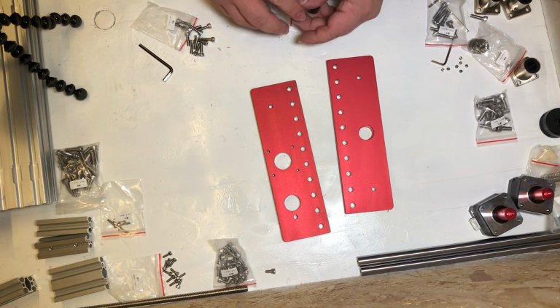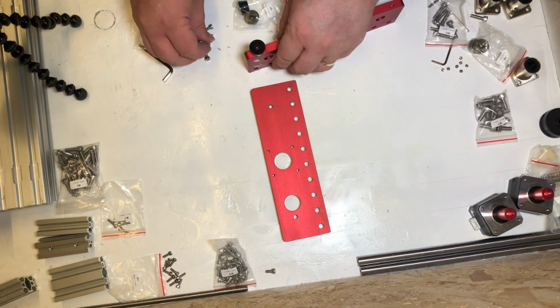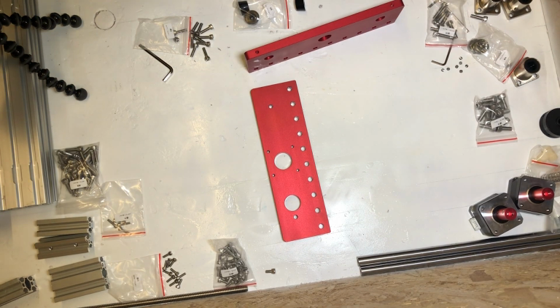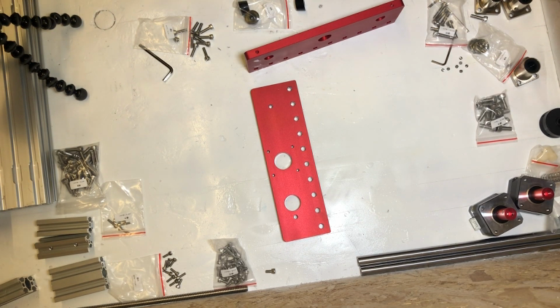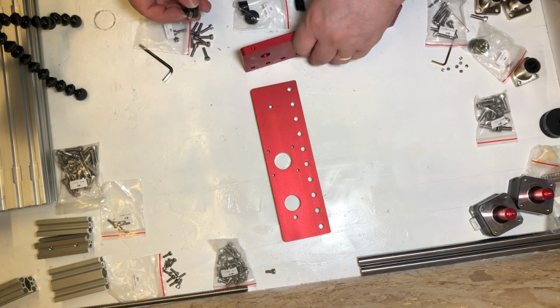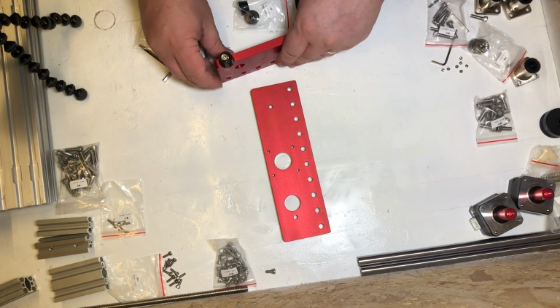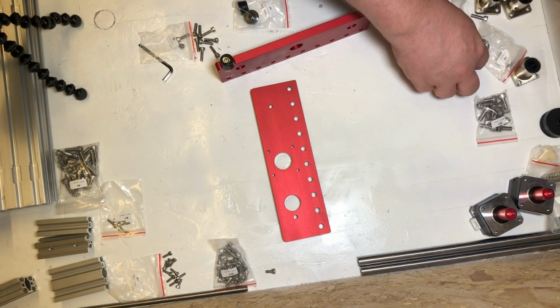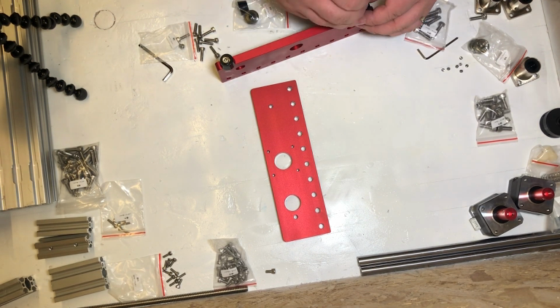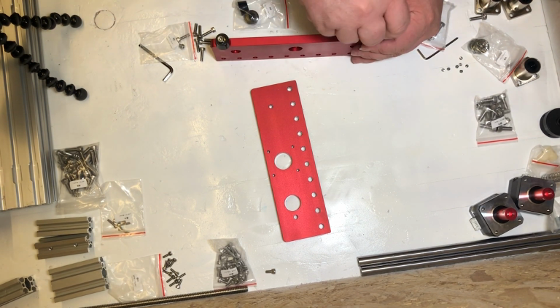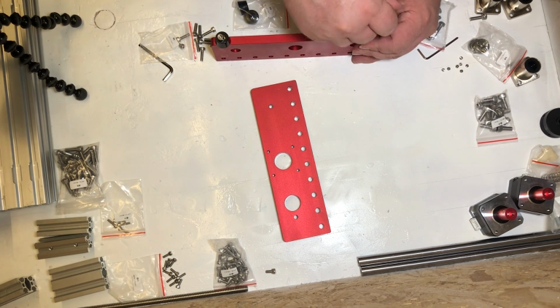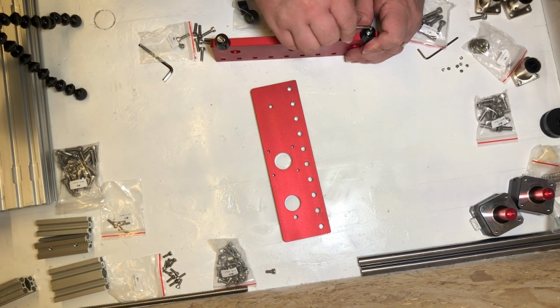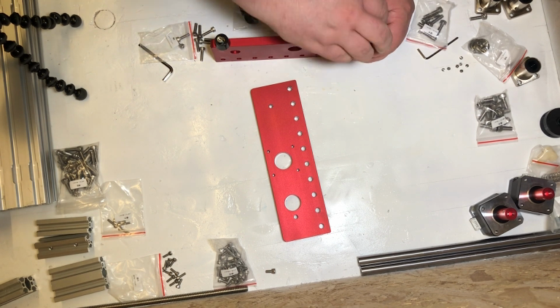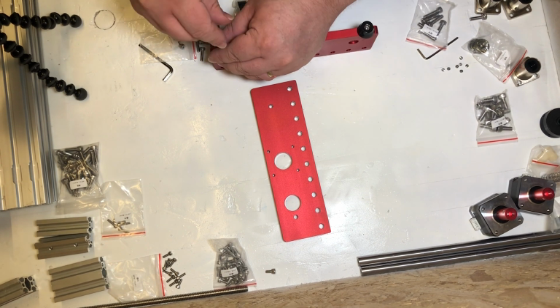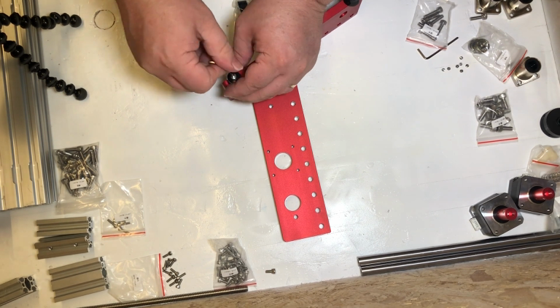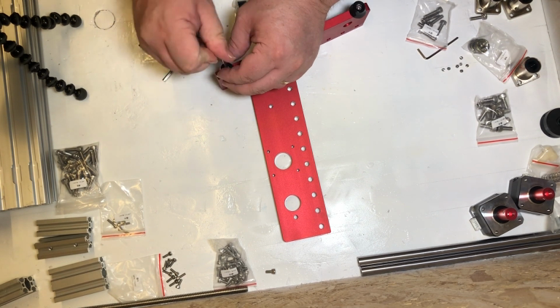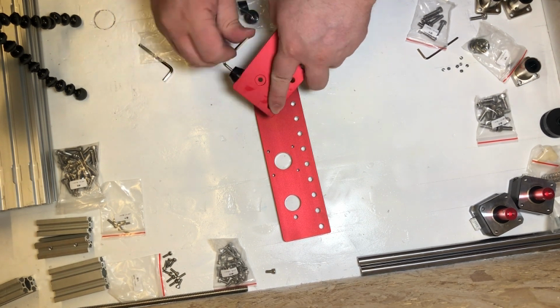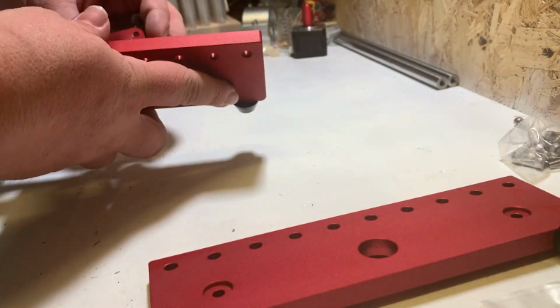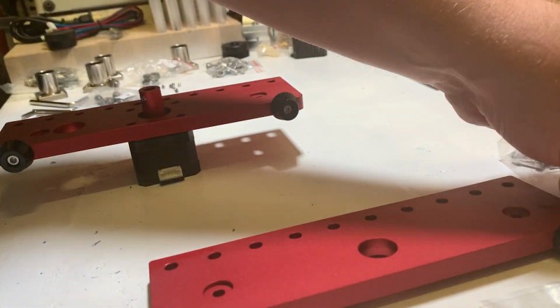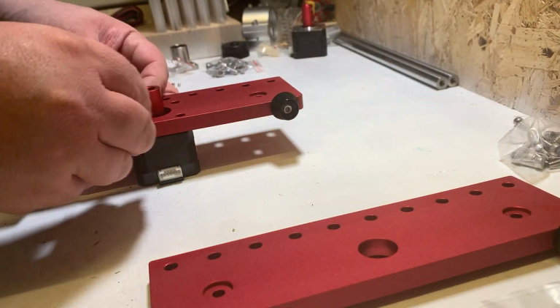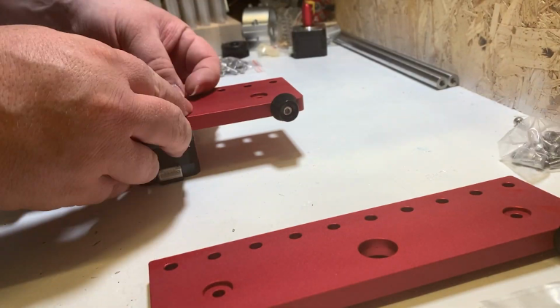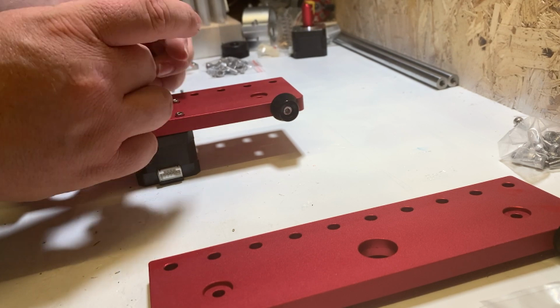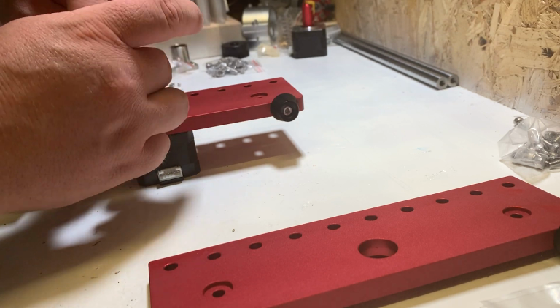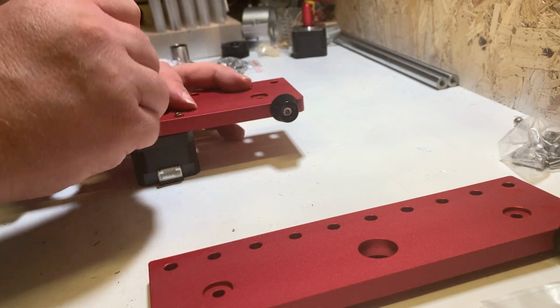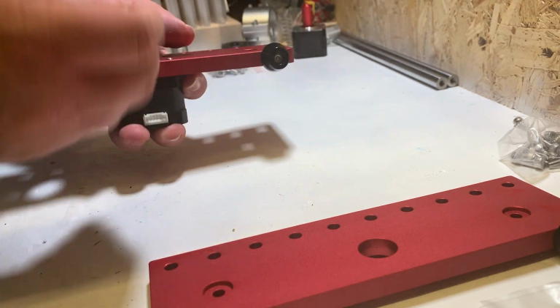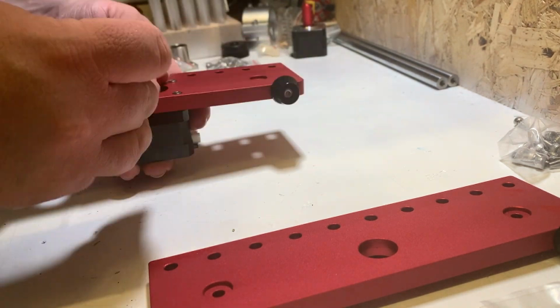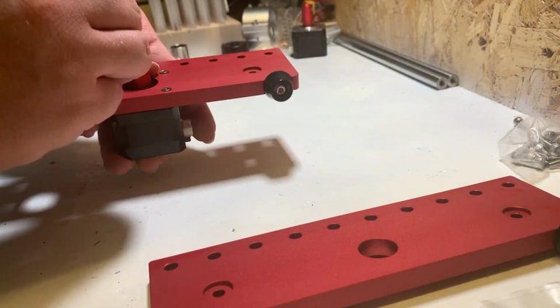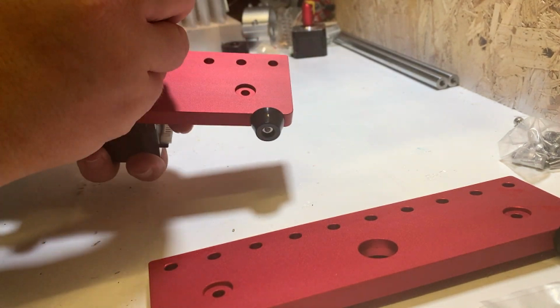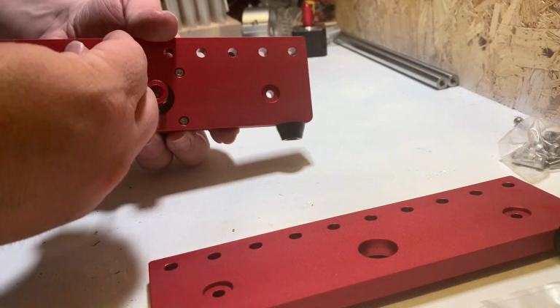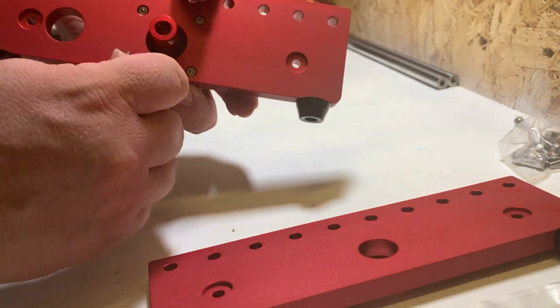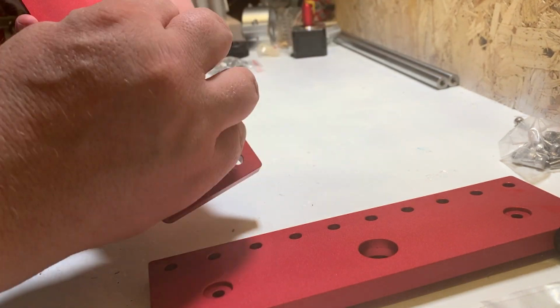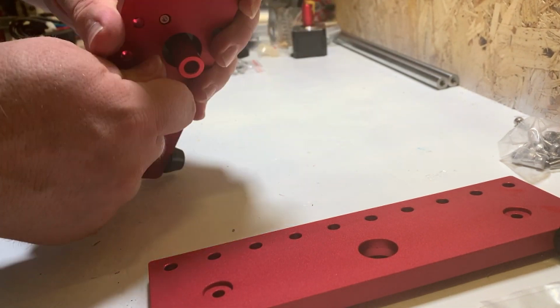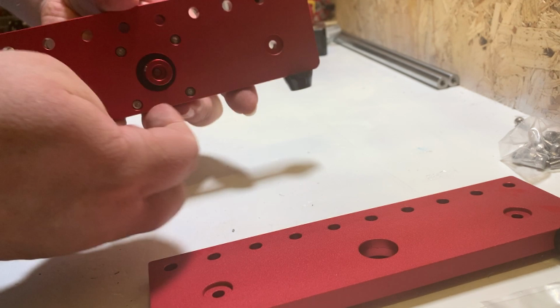The bed: take the front and rear bed plates and add the feet with M4 14mm long screws. Then with some M3 9mm long screws add the last motor to the rear bed plate, ensuring it is fitted the right way around.